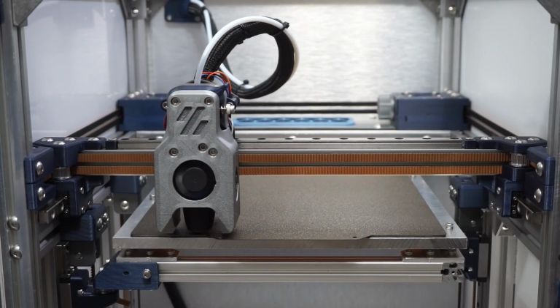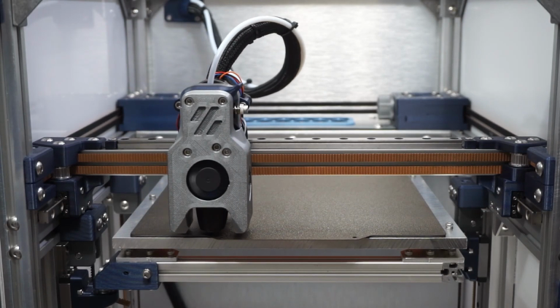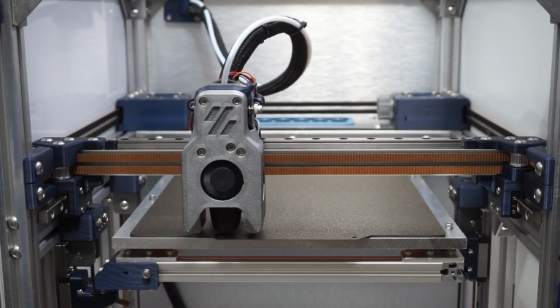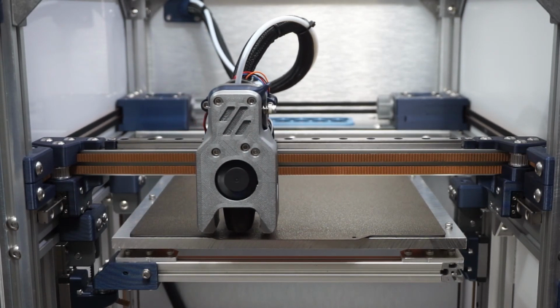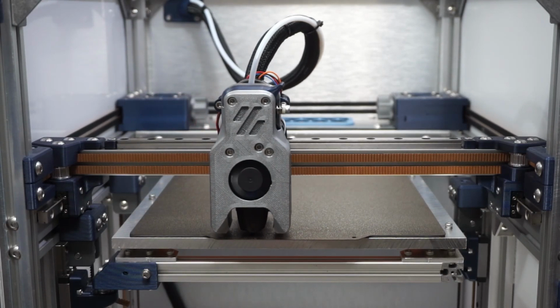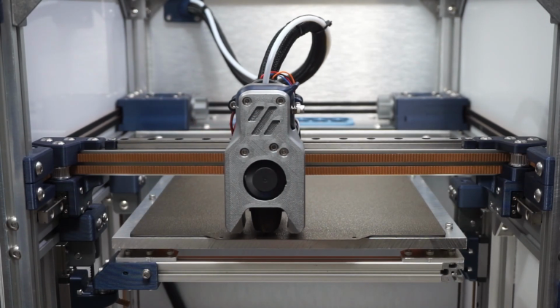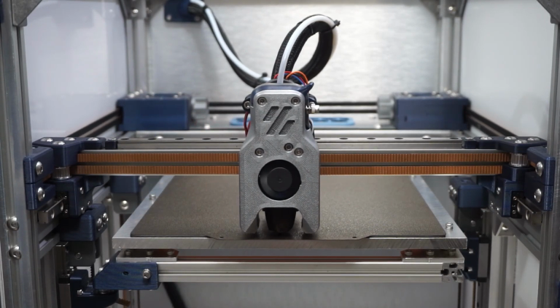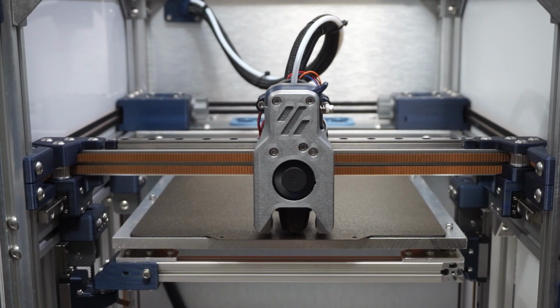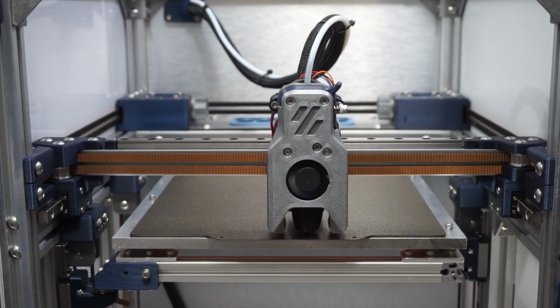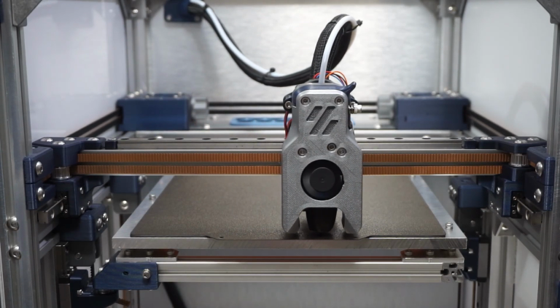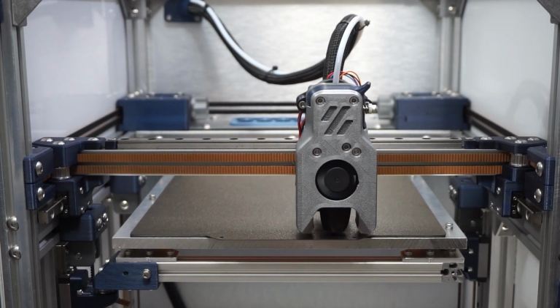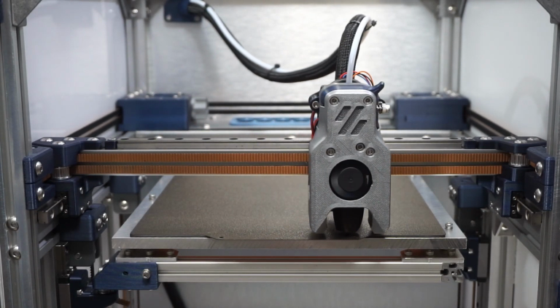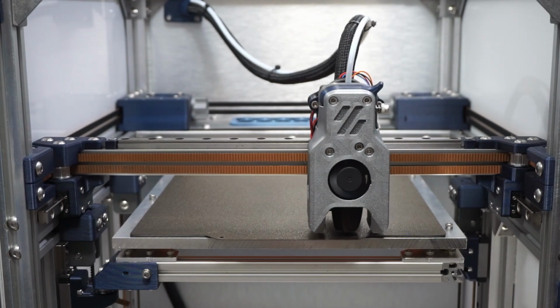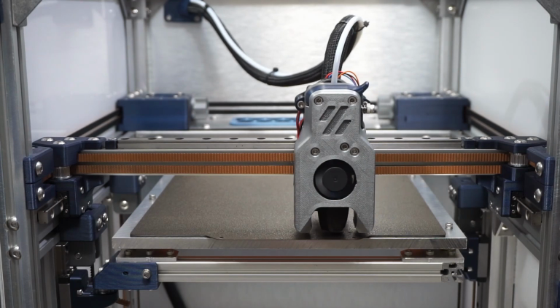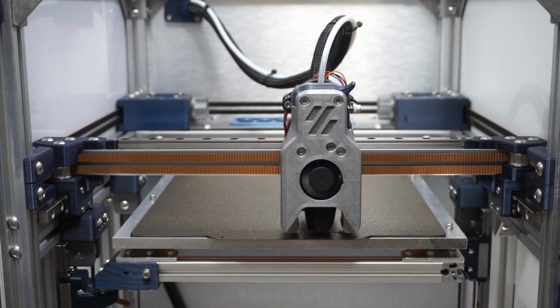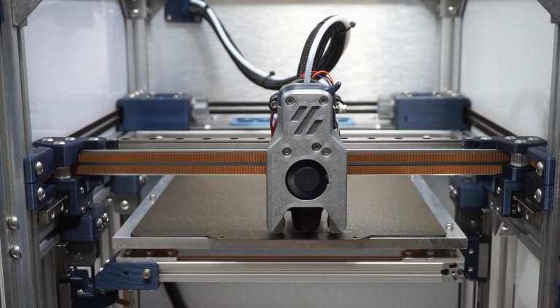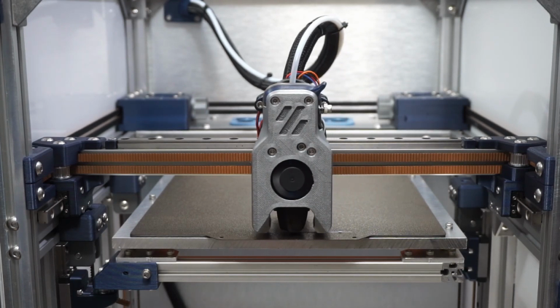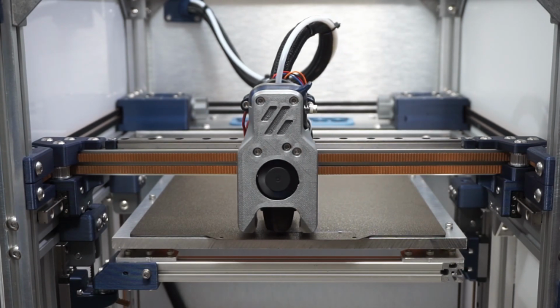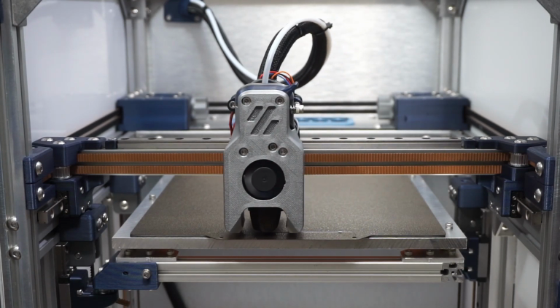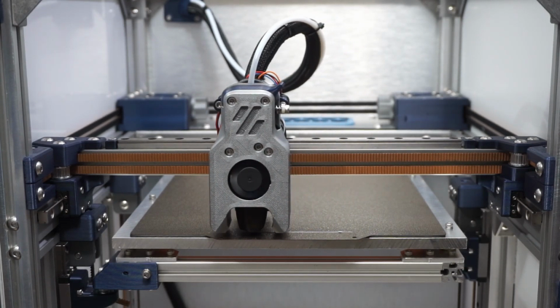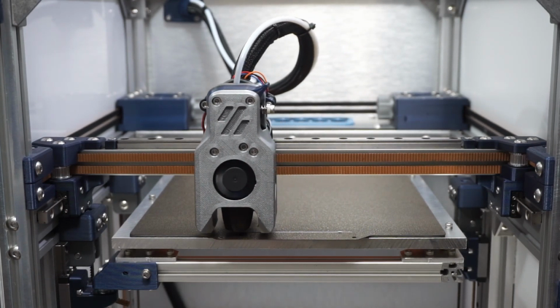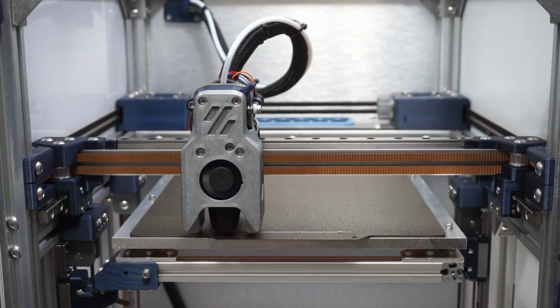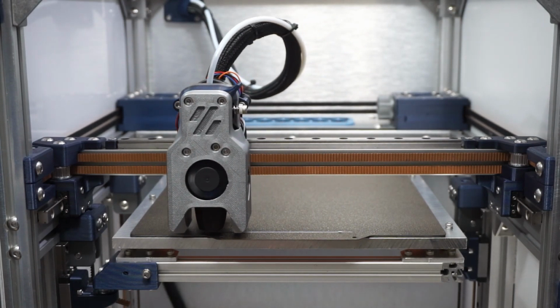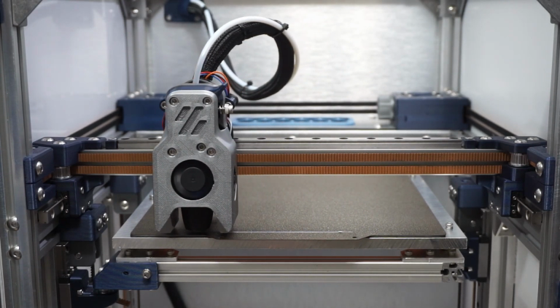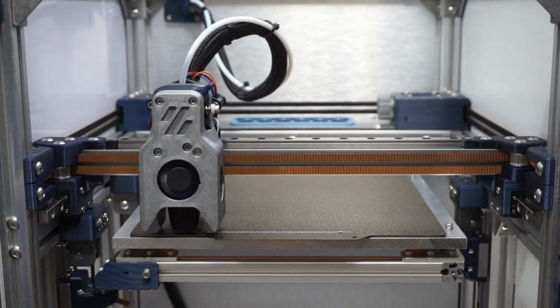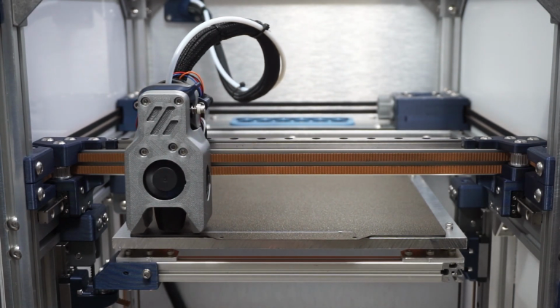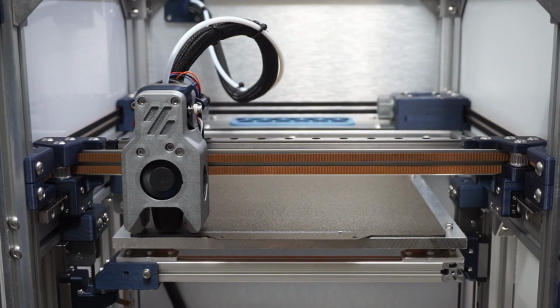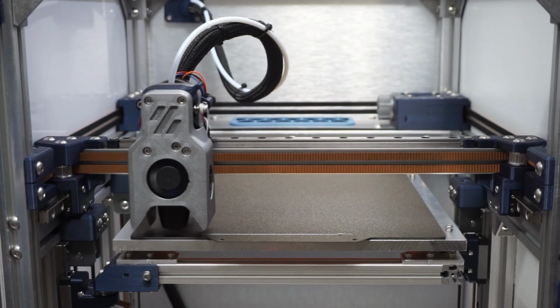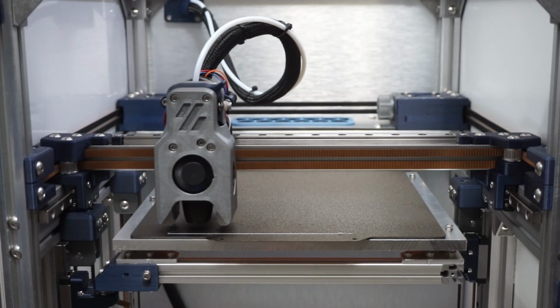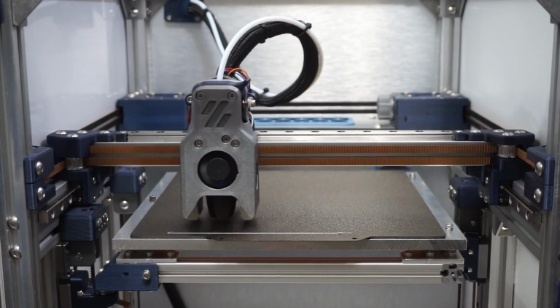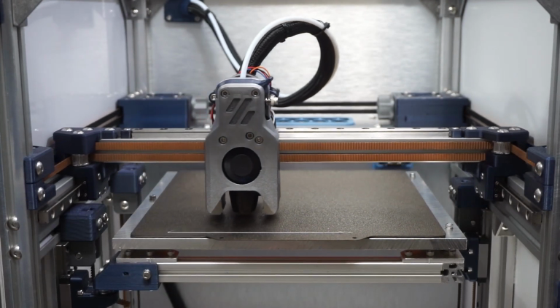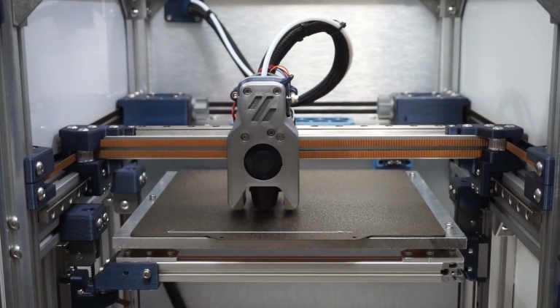It does the first purge line, and with that Clicky probe it's pretty much spot-on perfect every time. I don't need to adjust anything — works great.